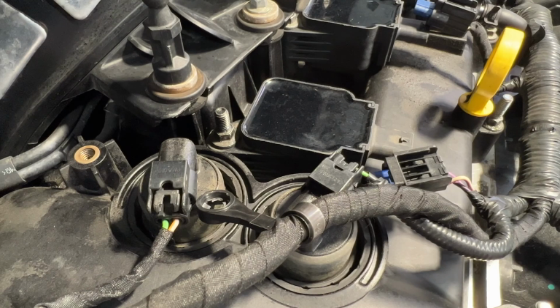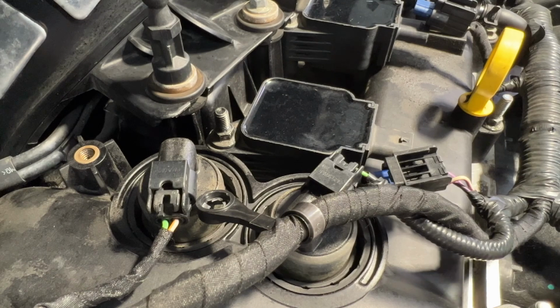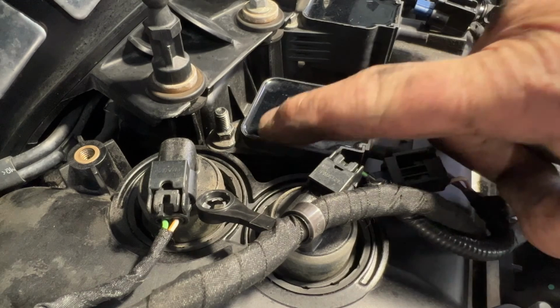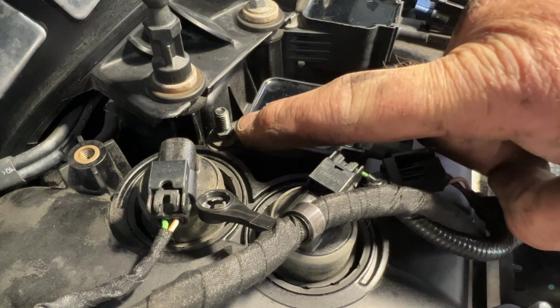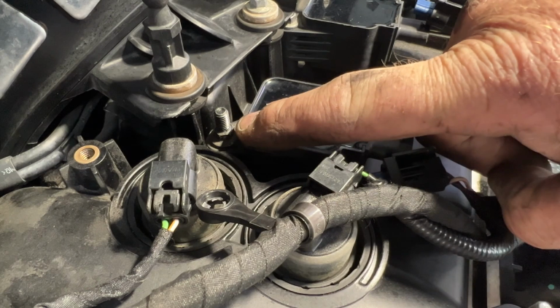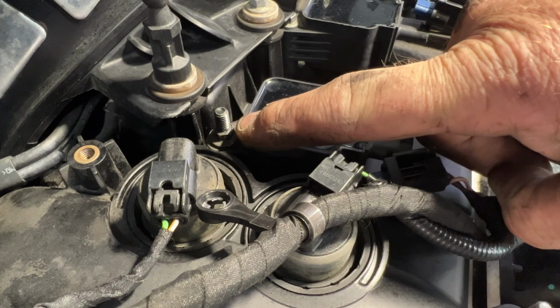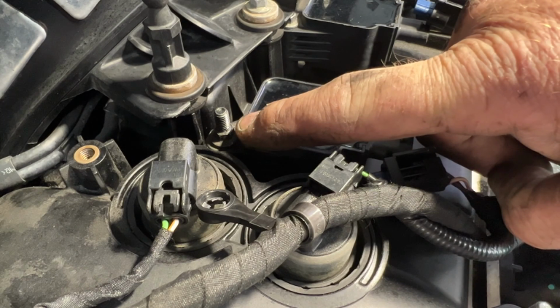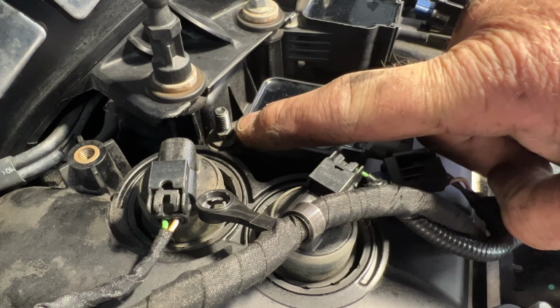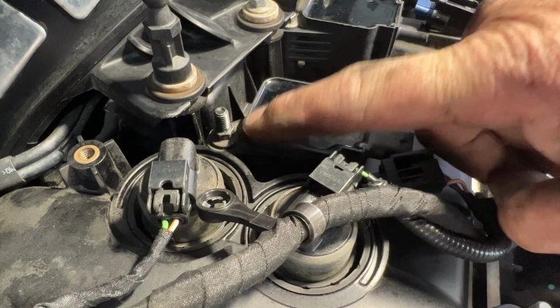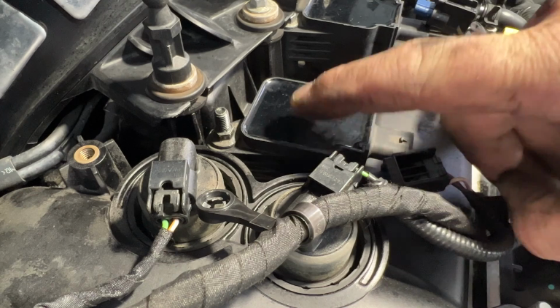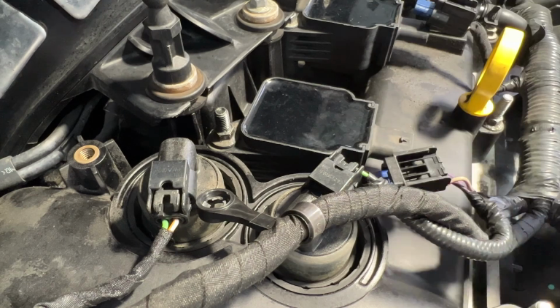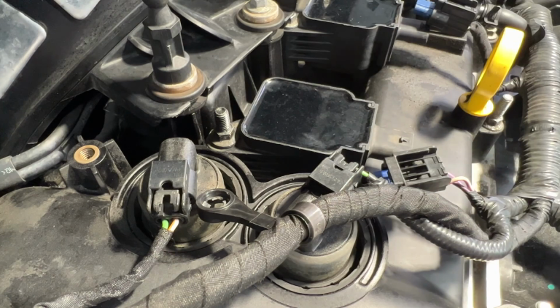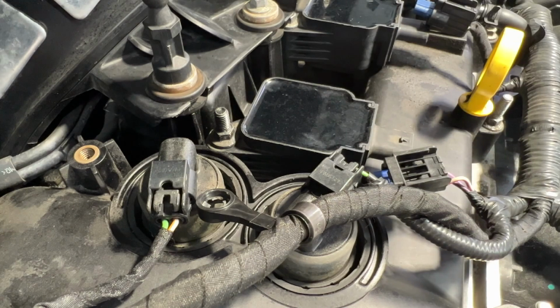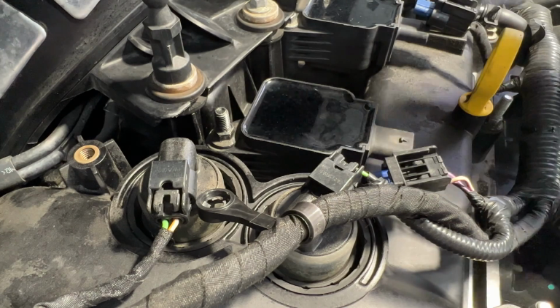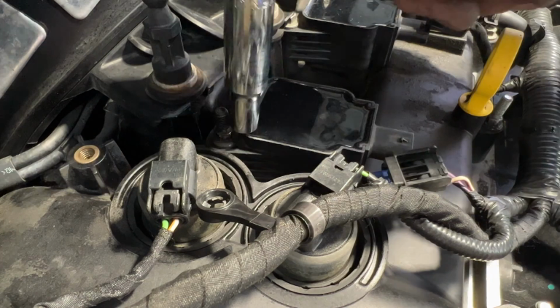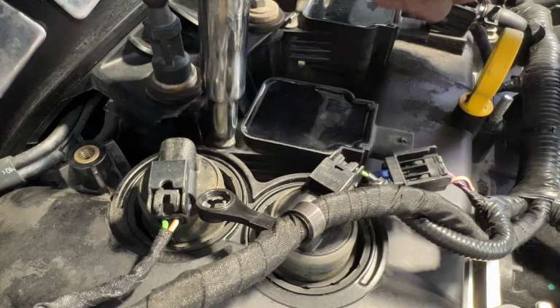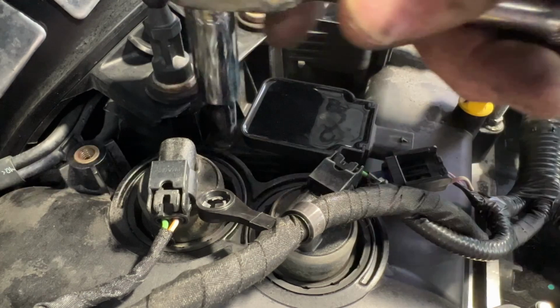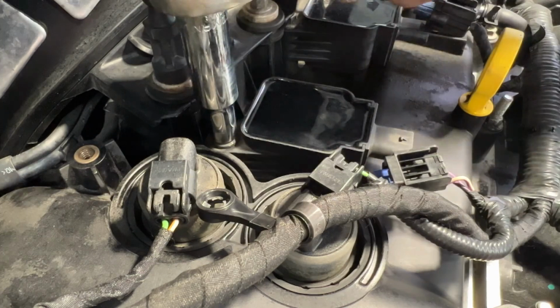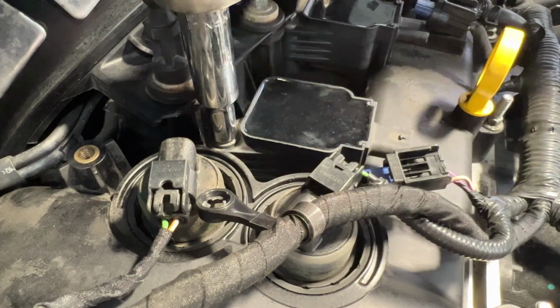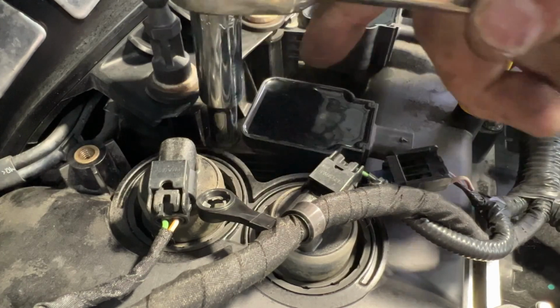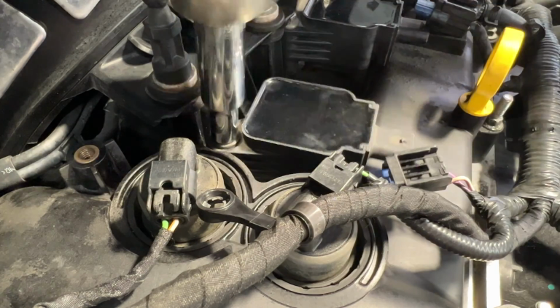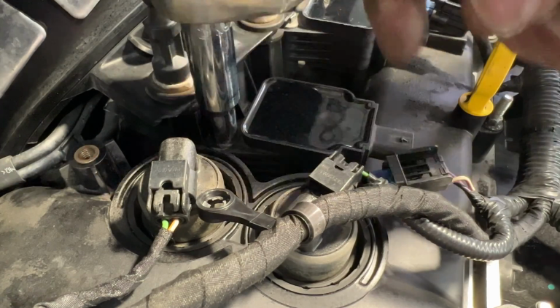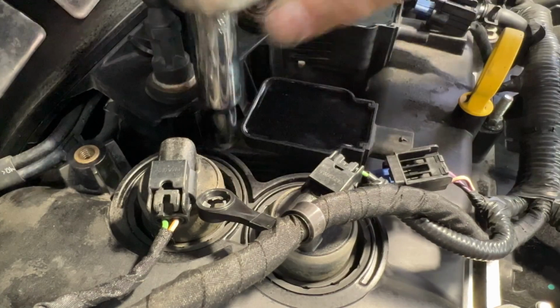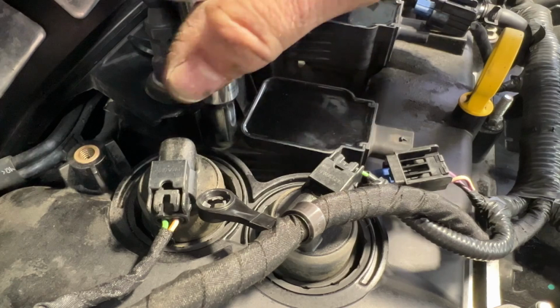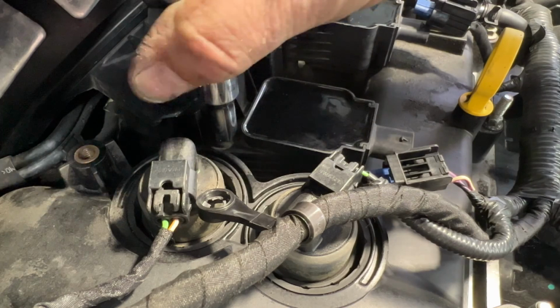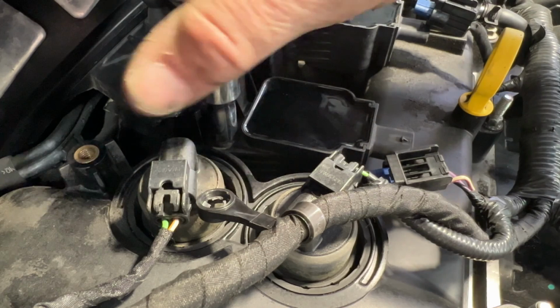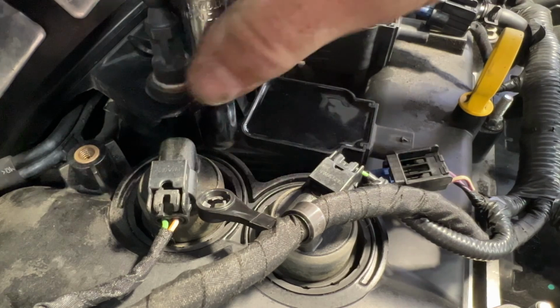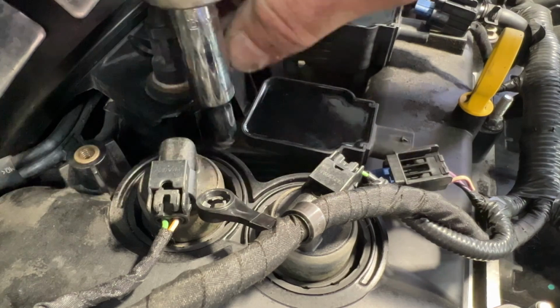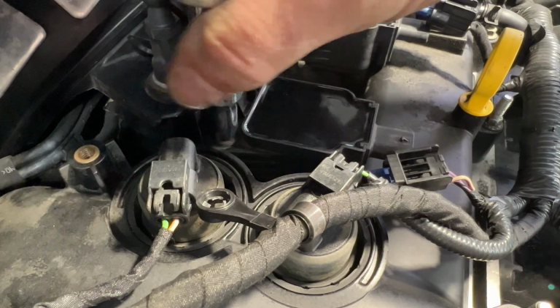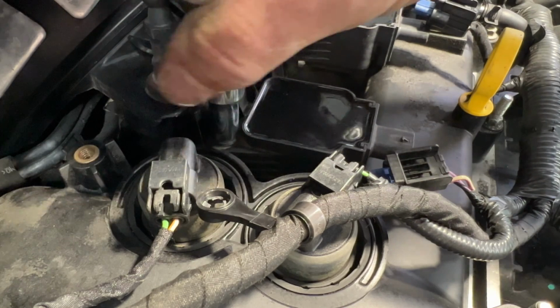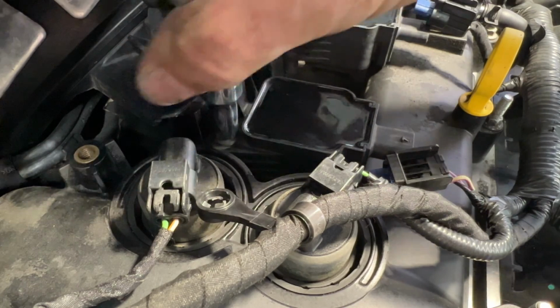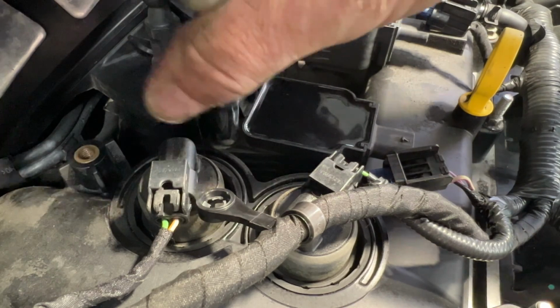Next, grab an 8mm. Let's go ahead and remove this bolt here holding down our coil. Just kind of get that loose and it should come out nice and easy.